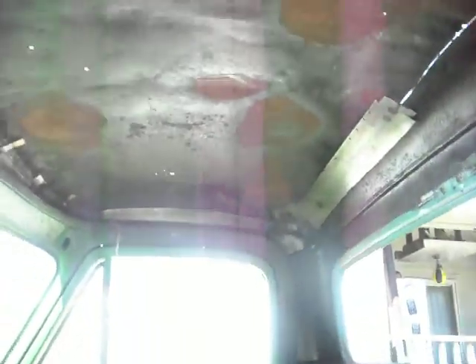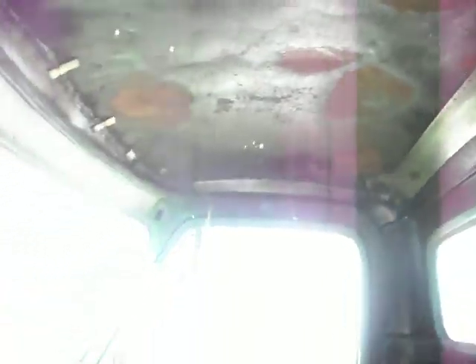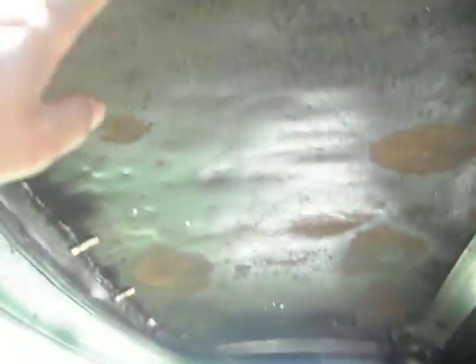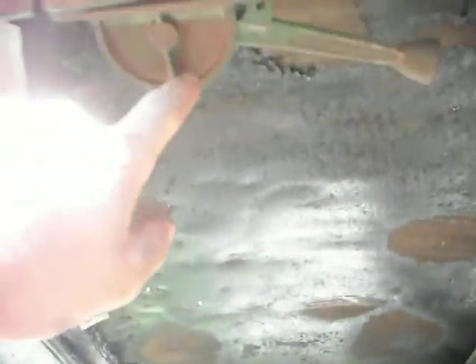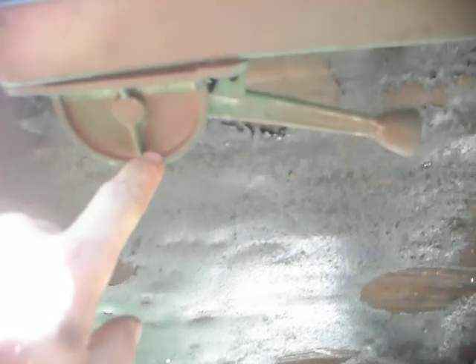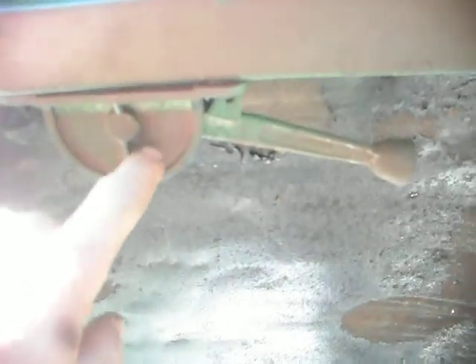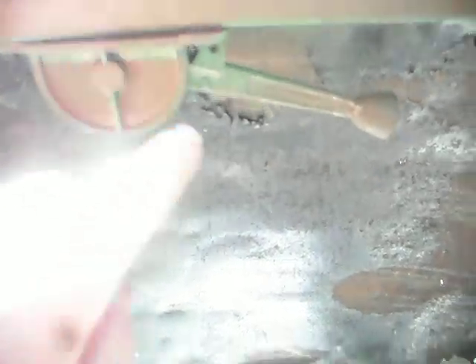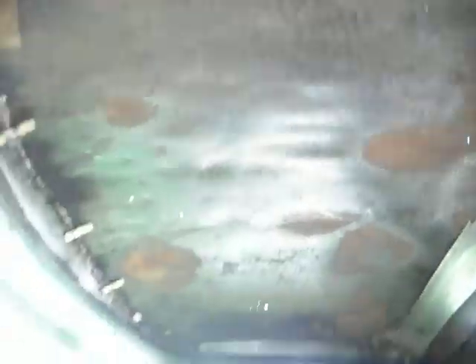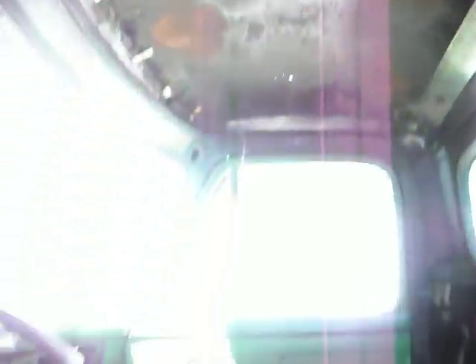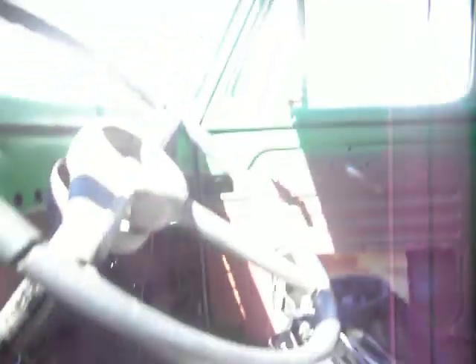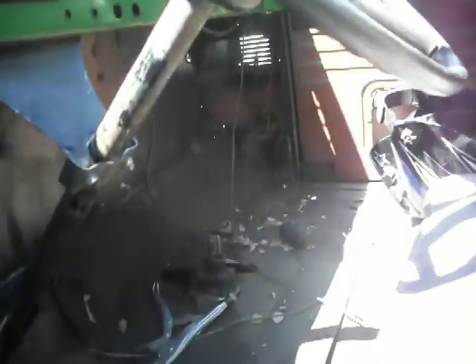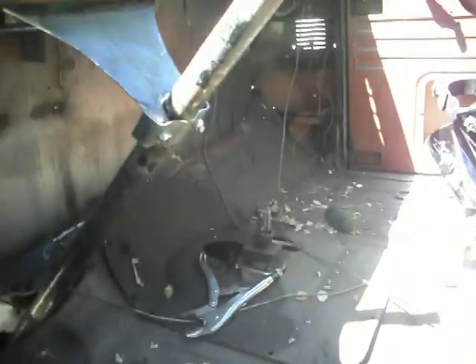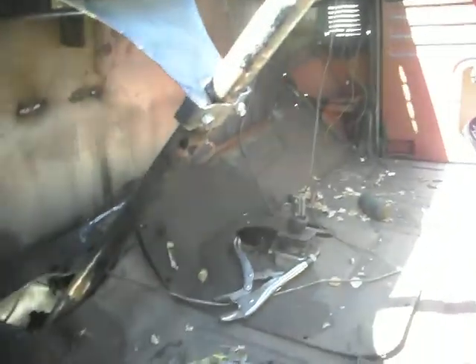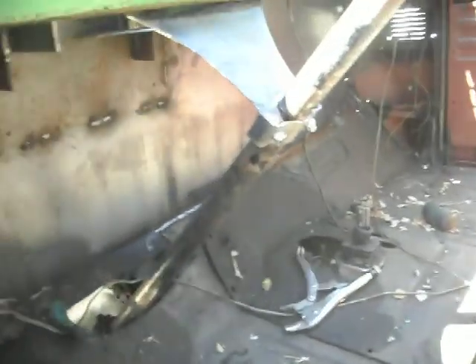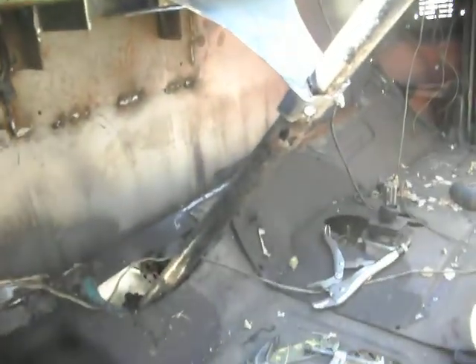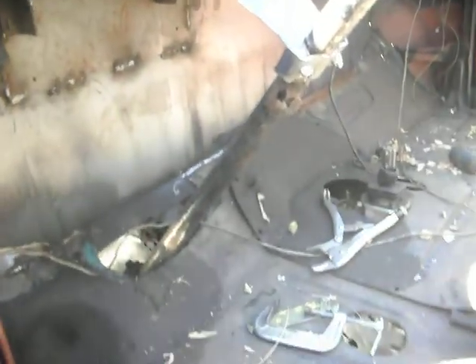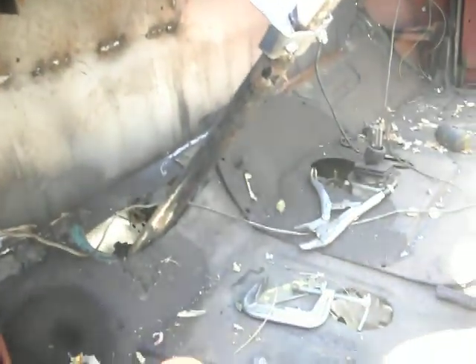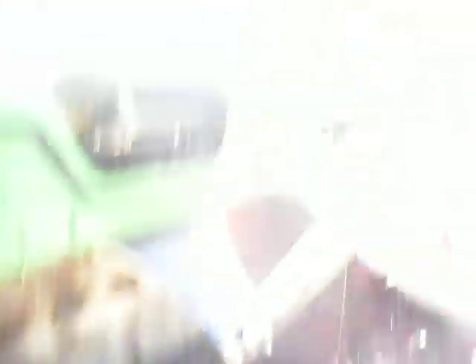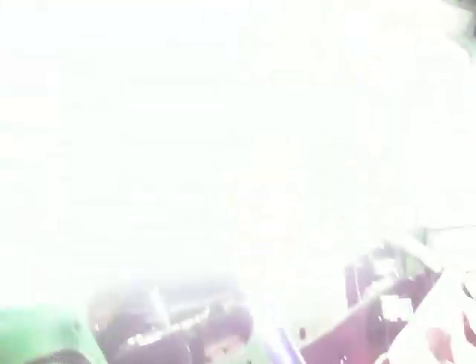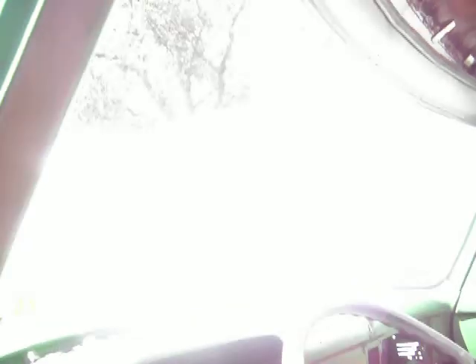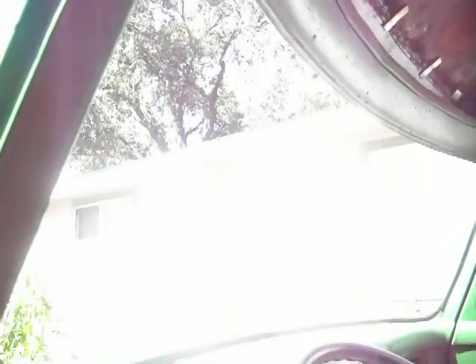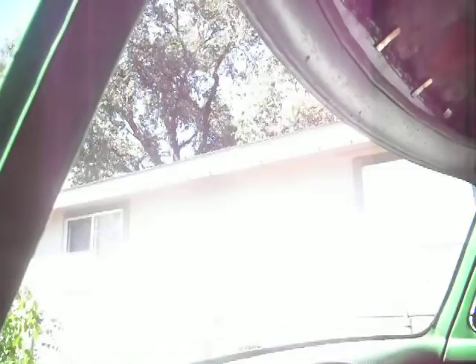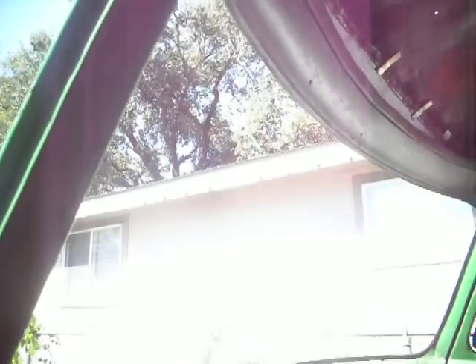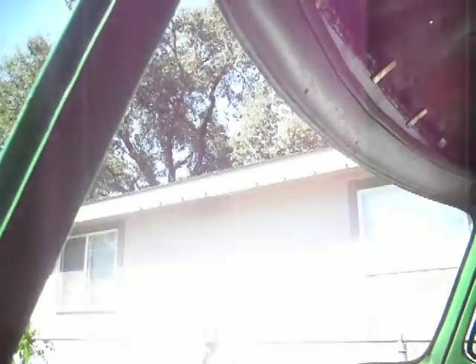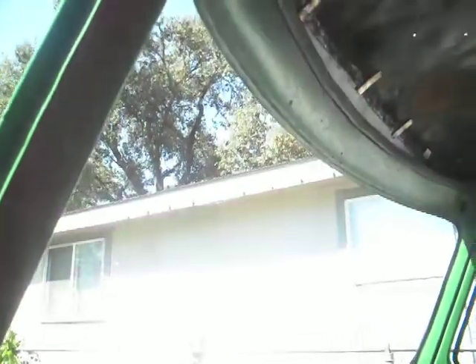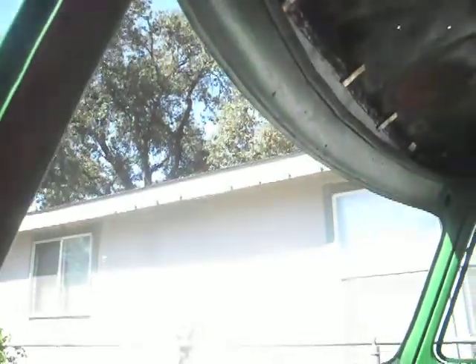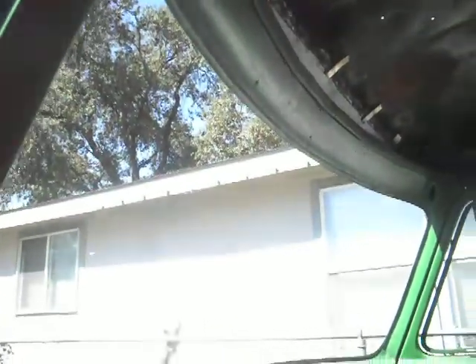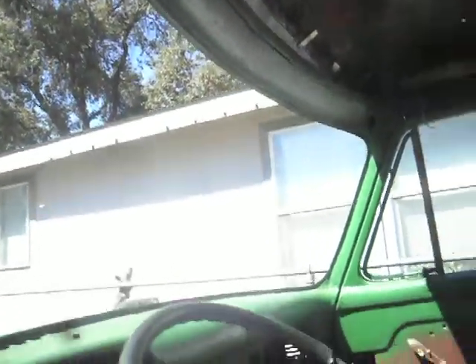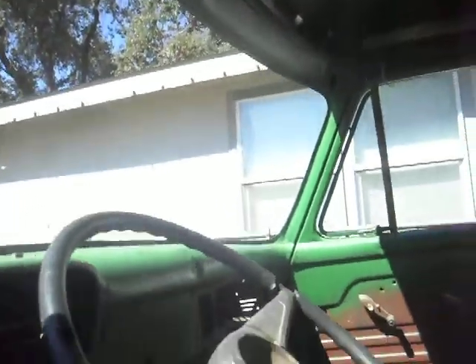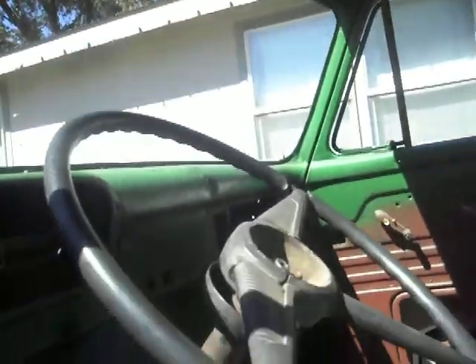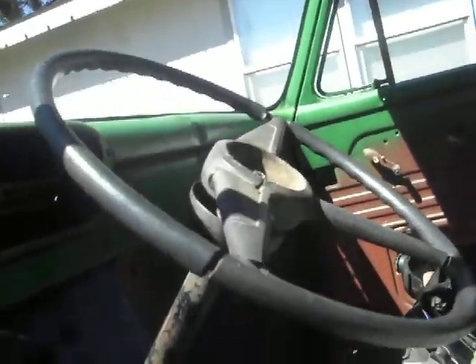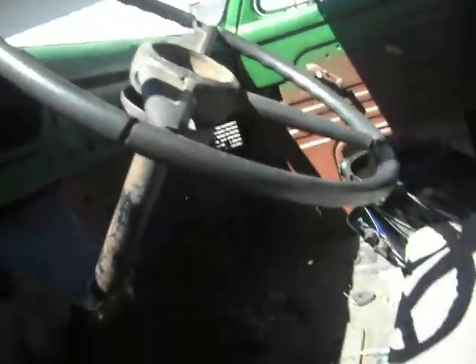I'm gonna take this off — don't need it. Stuff that I don't need. I got the visors off of it right now, getting worked on.